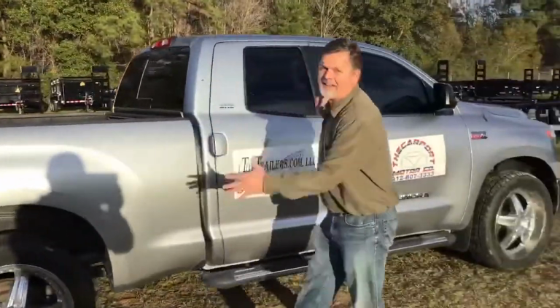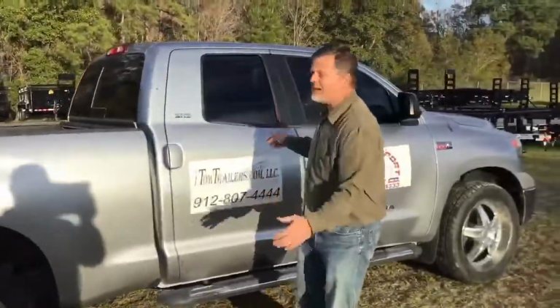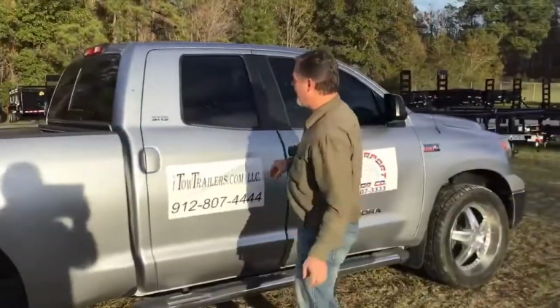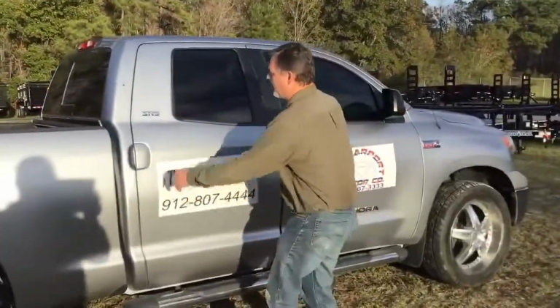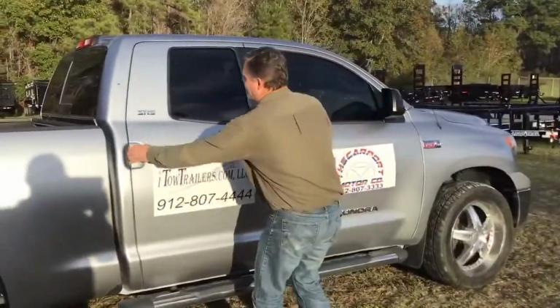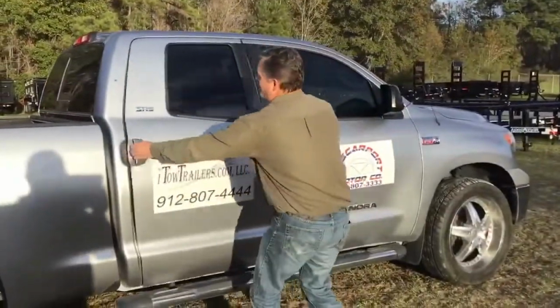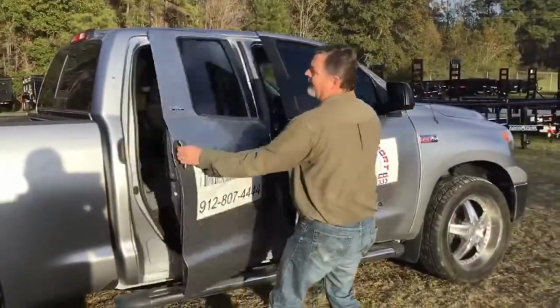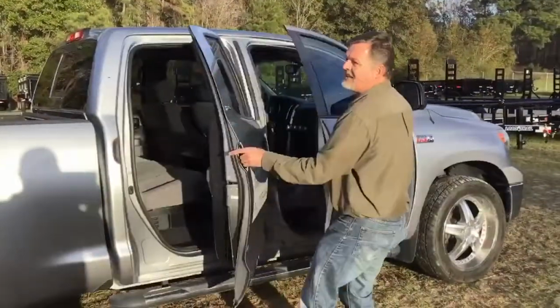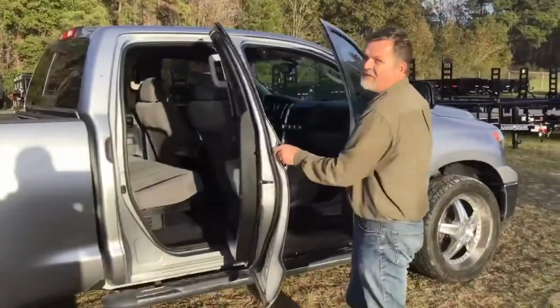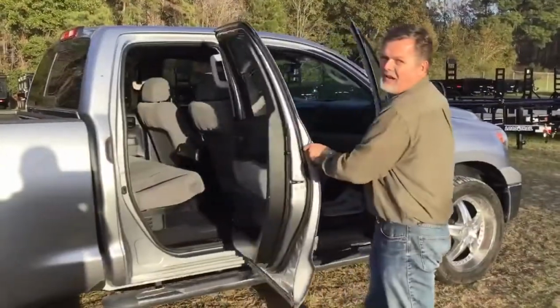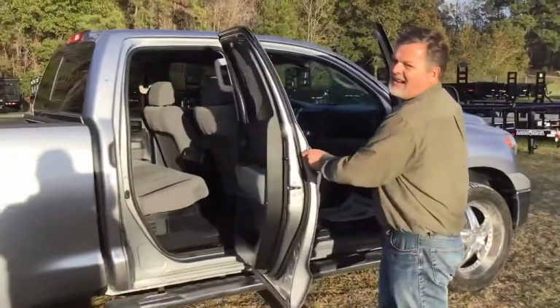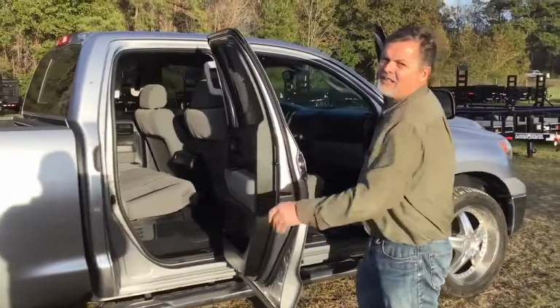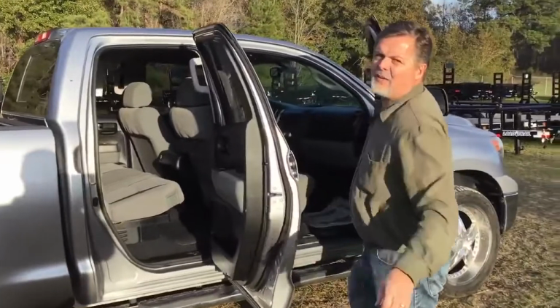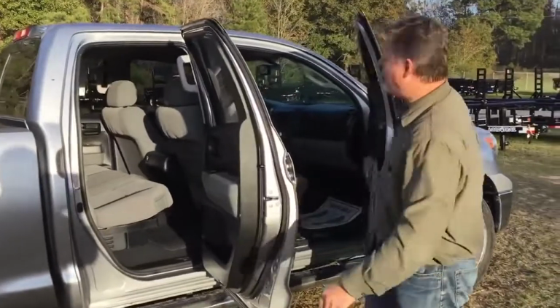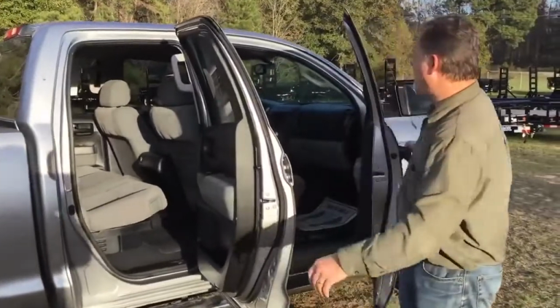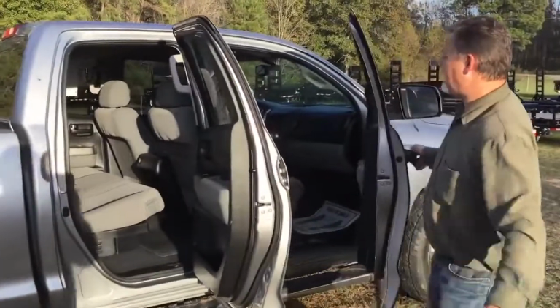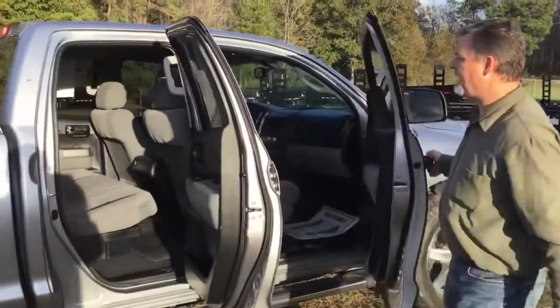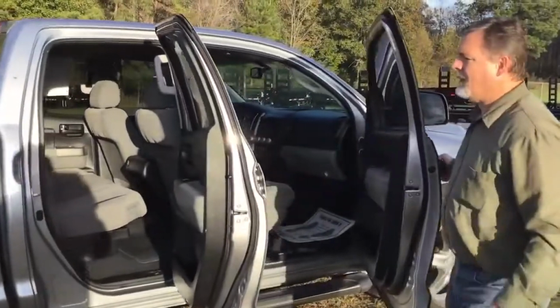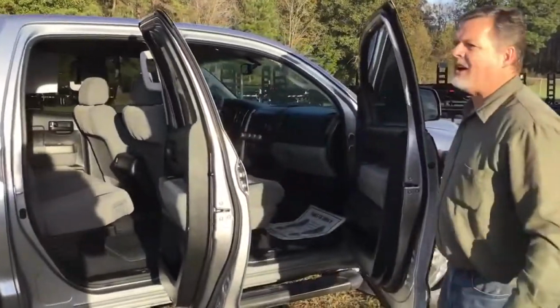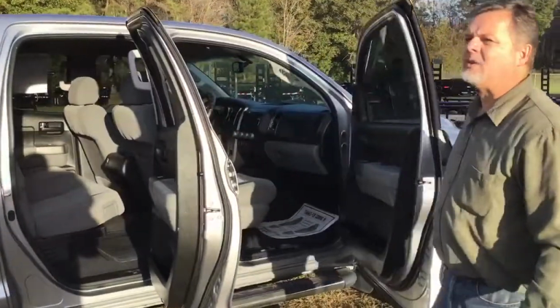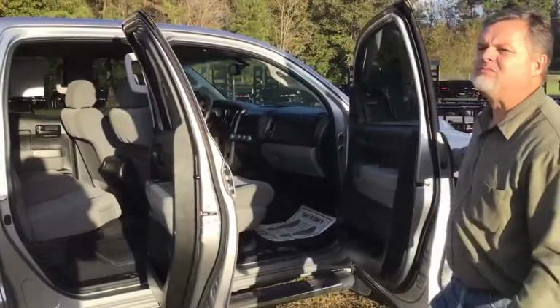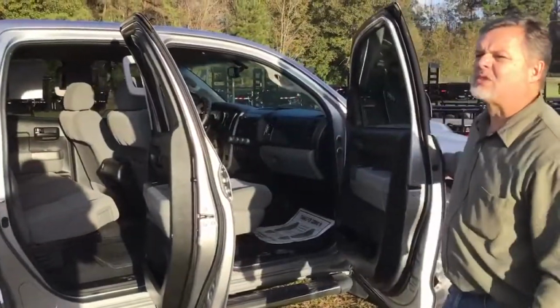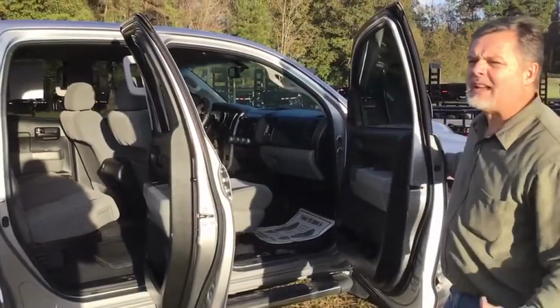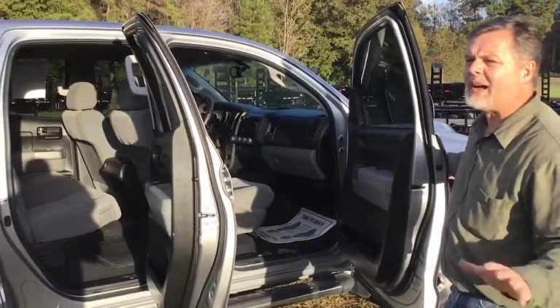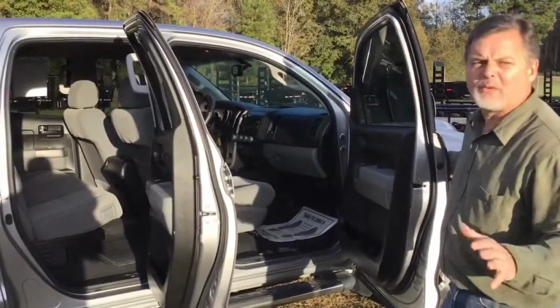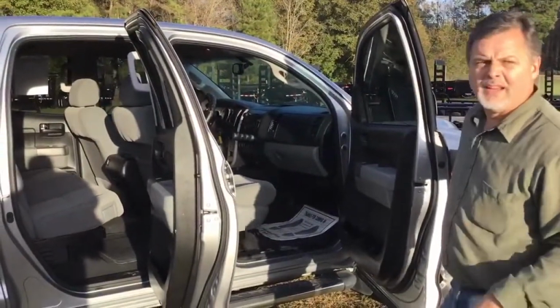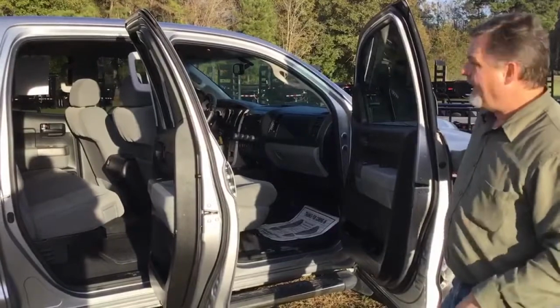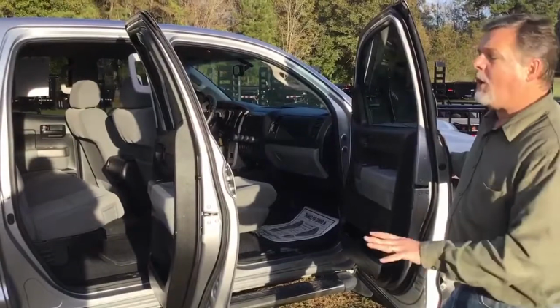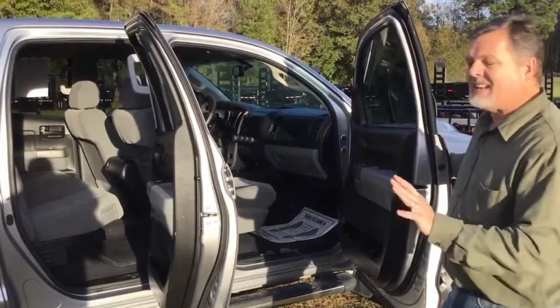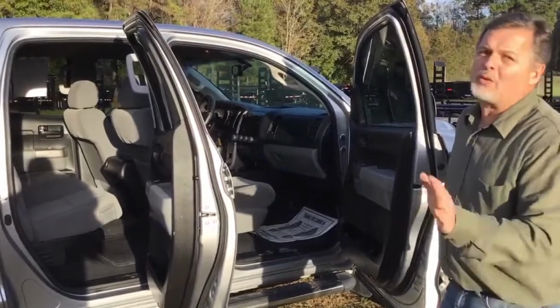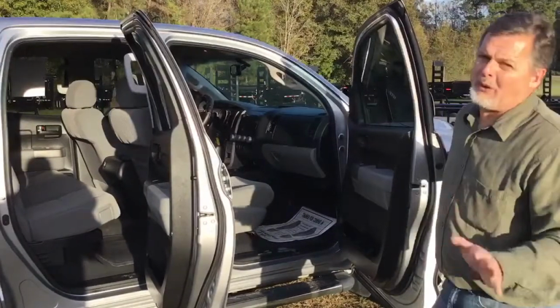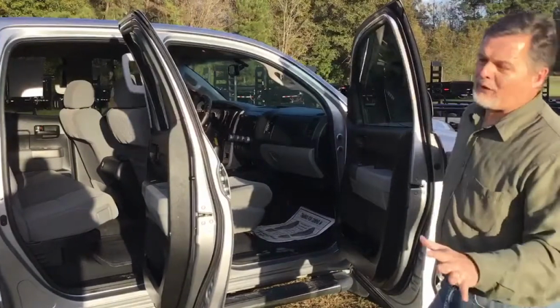We got a 2012 Toyota Tundra. She's an 8-cylinder, 5.7 liter, about 130,000 miles roughly. Y'all, this thing will go forever.